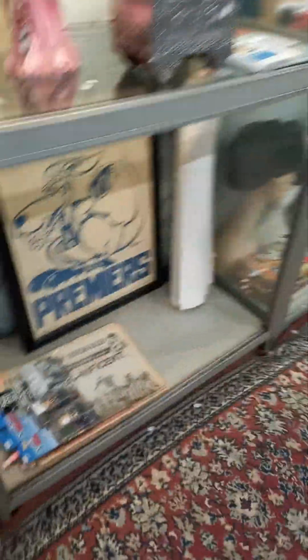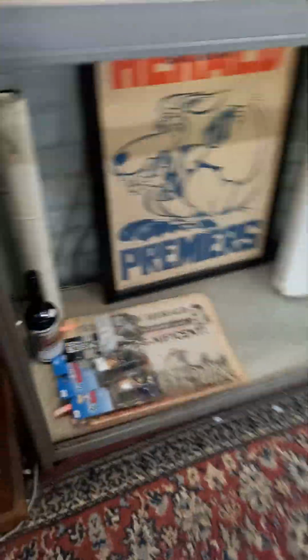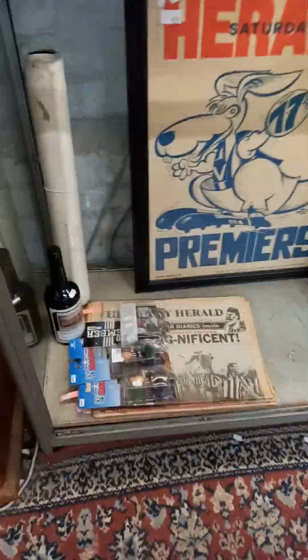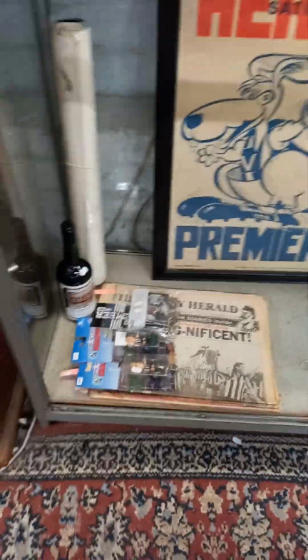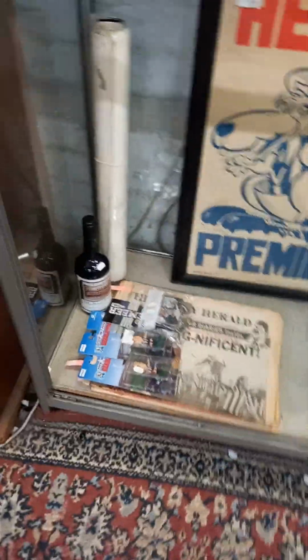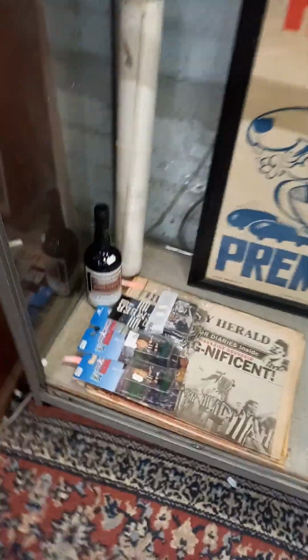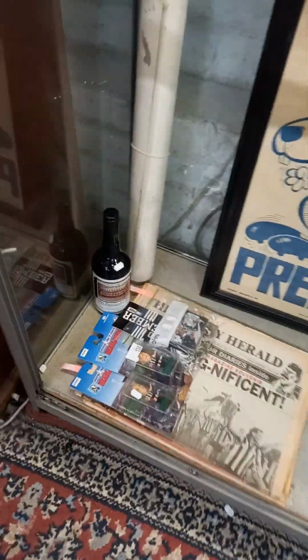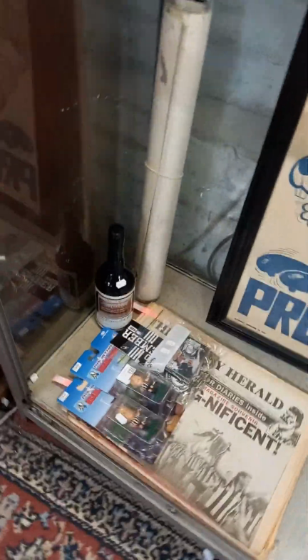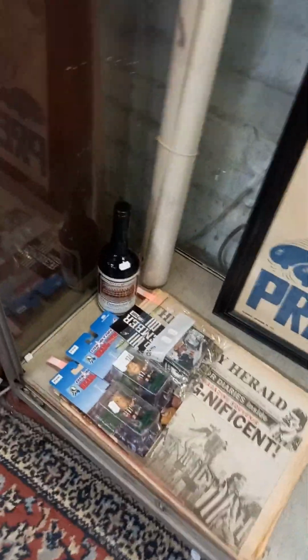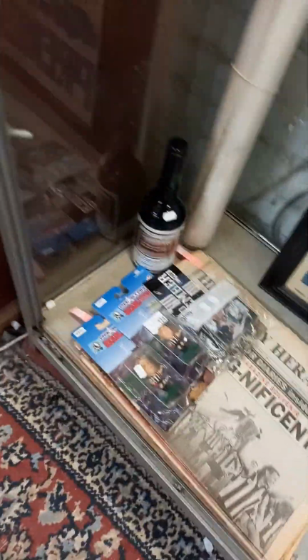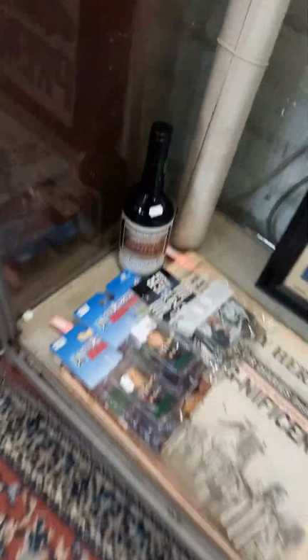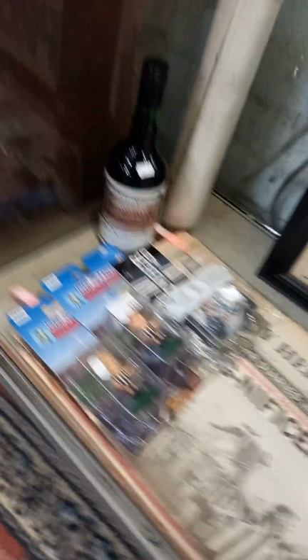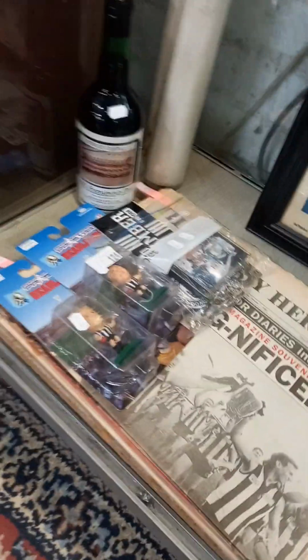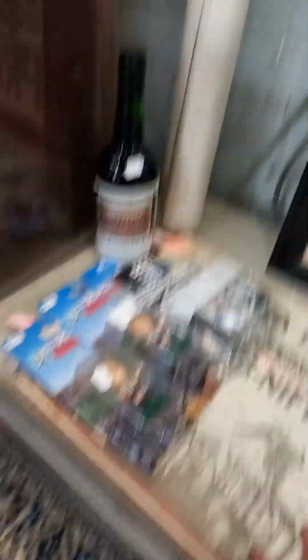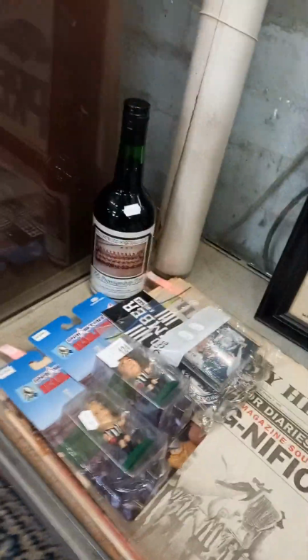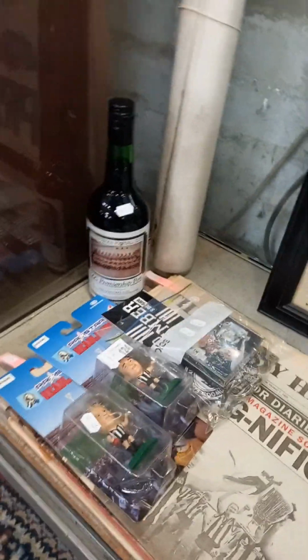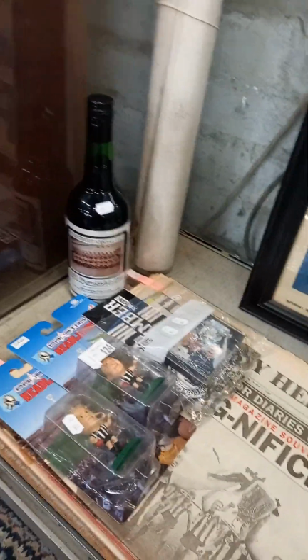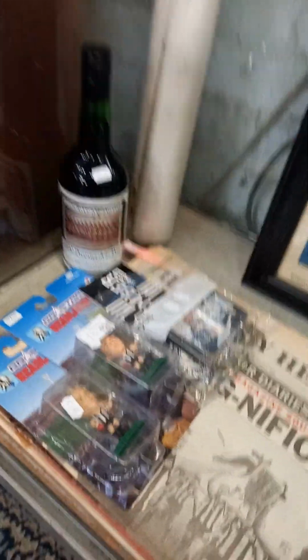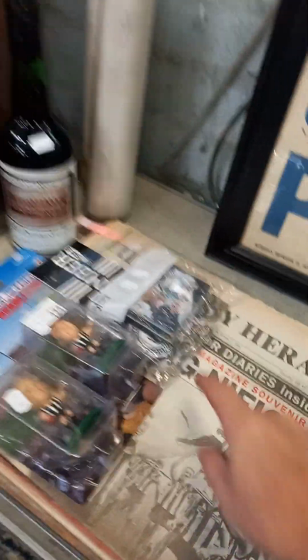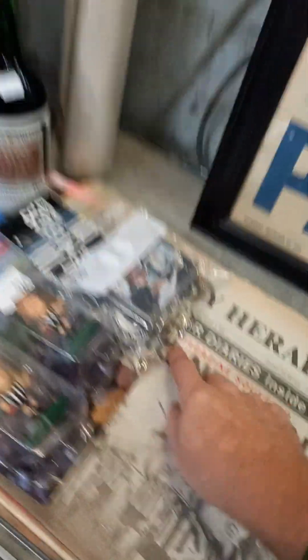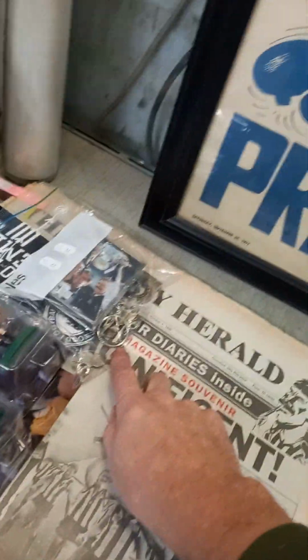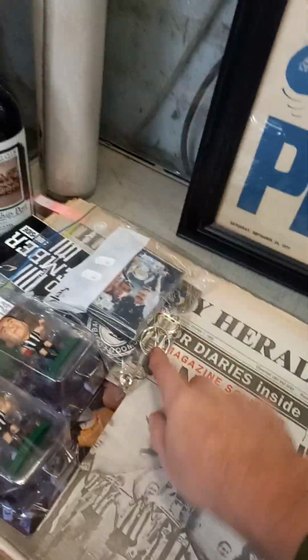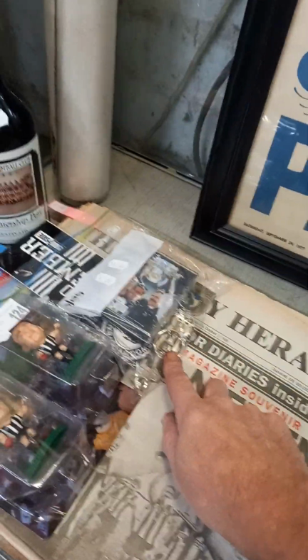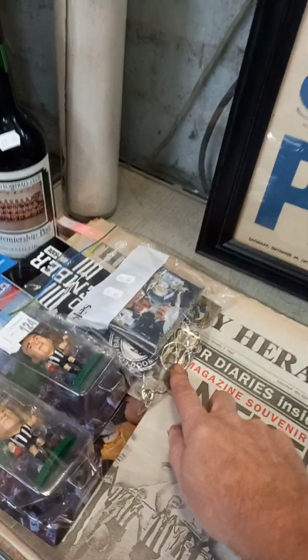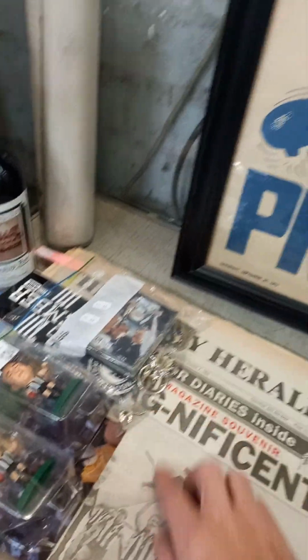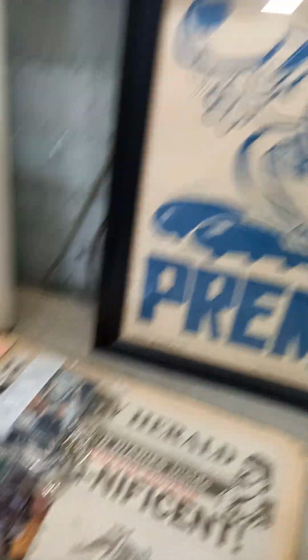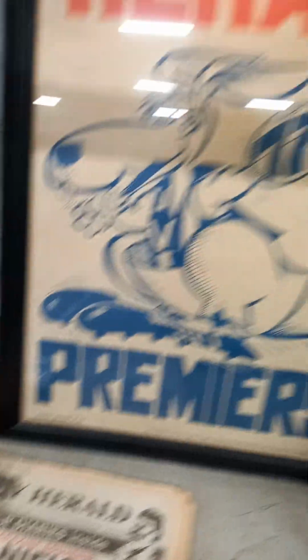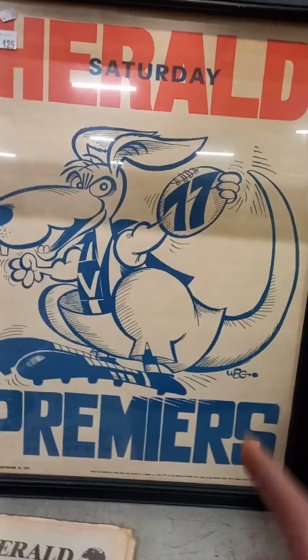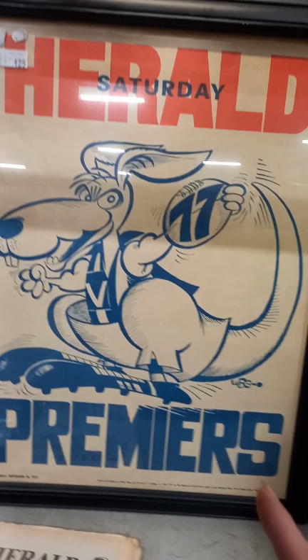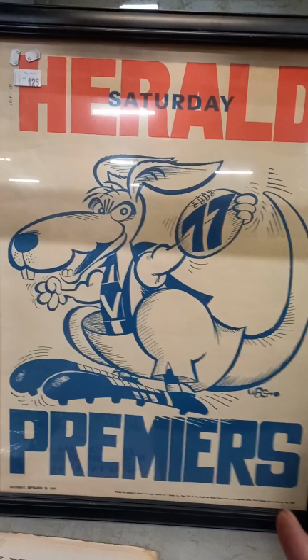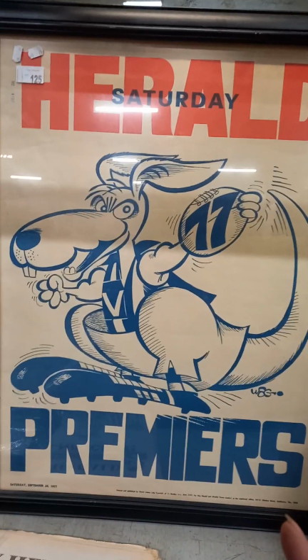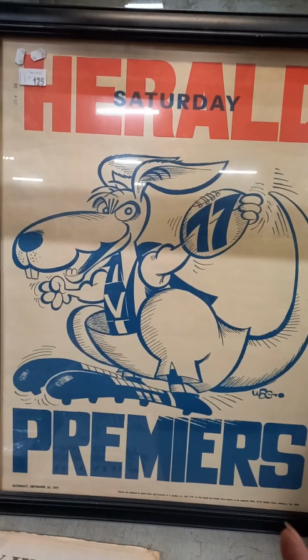Collingwood Footy Club gear - 1990 Premiership bottle of port and heaps of 1990 gear. 87 membership medallion and other stuff. 77 WEG poster.